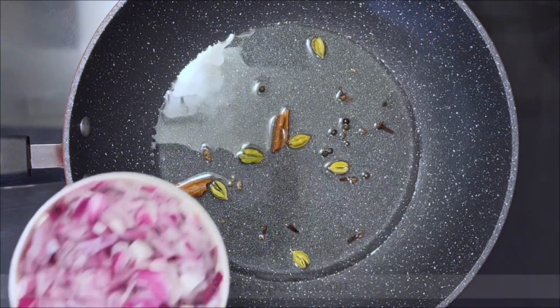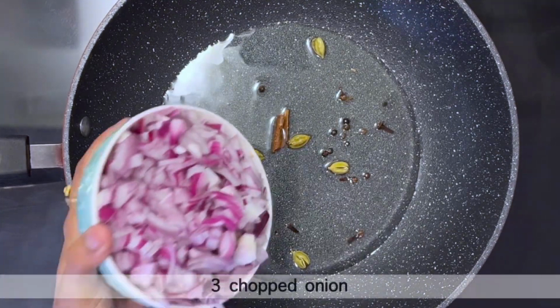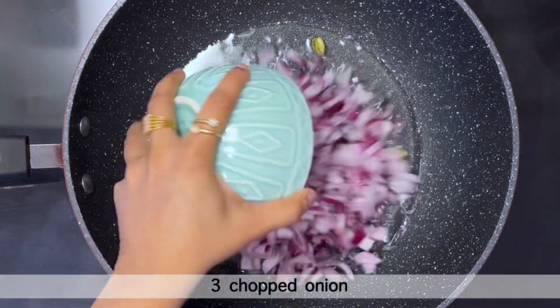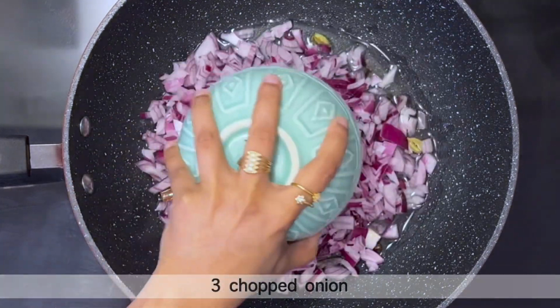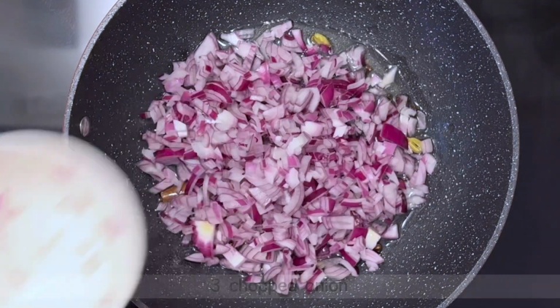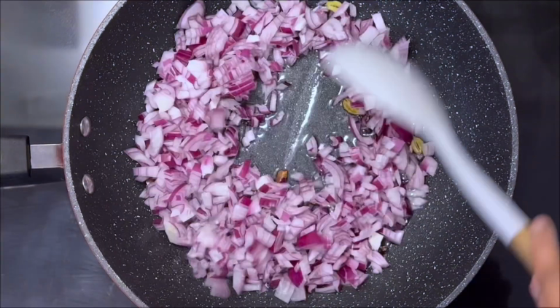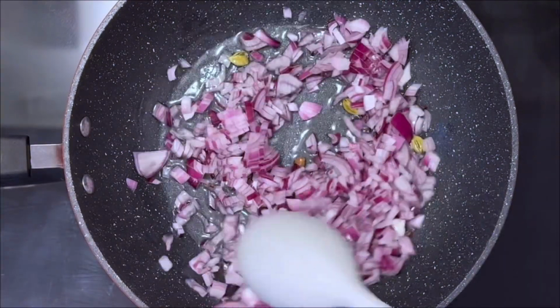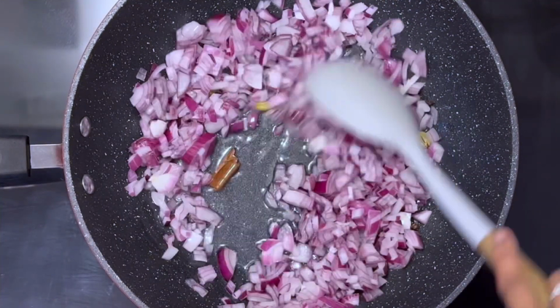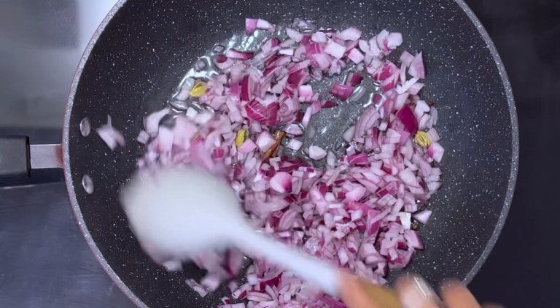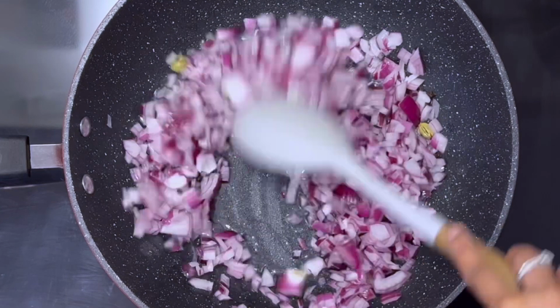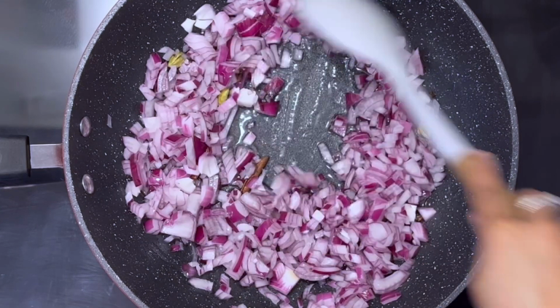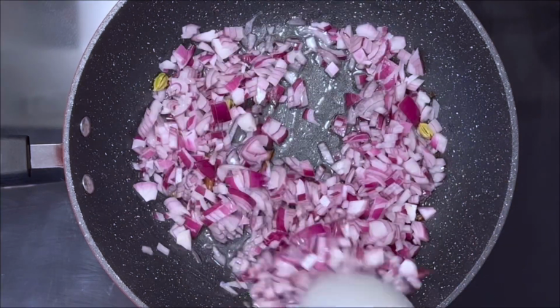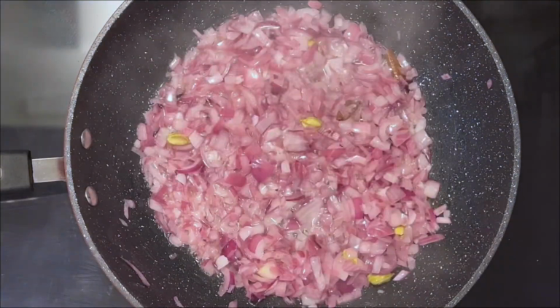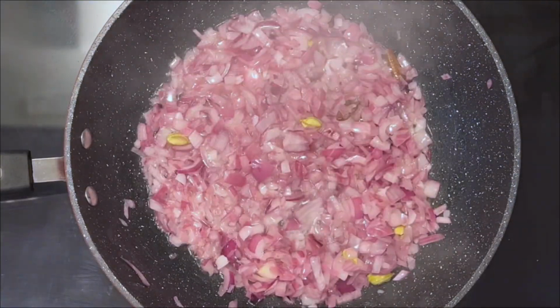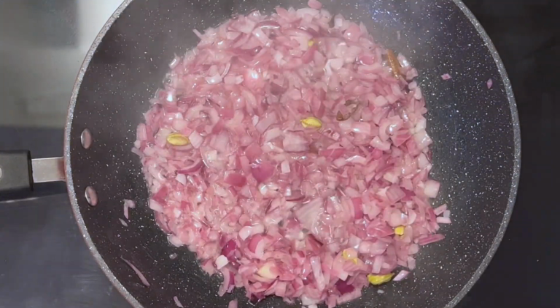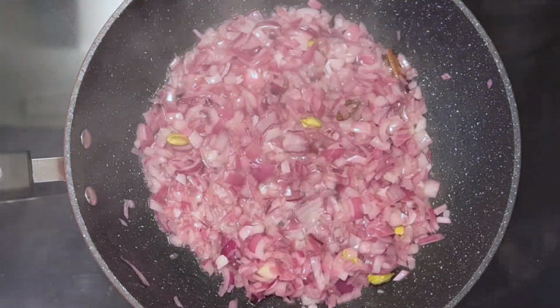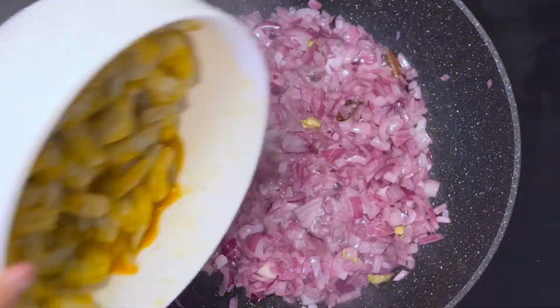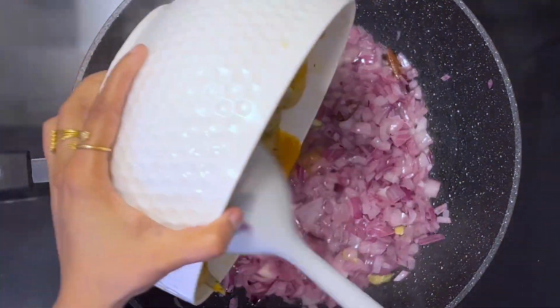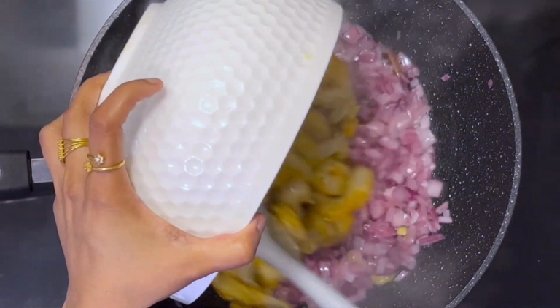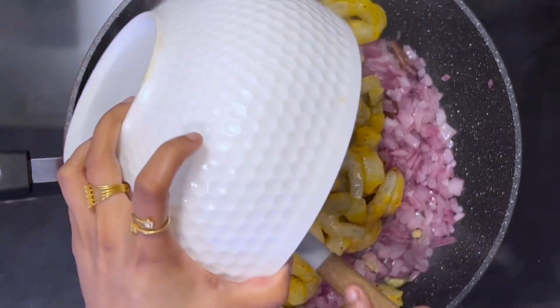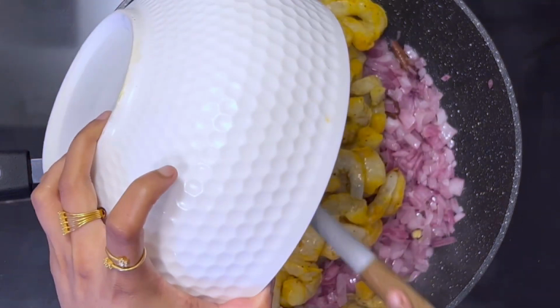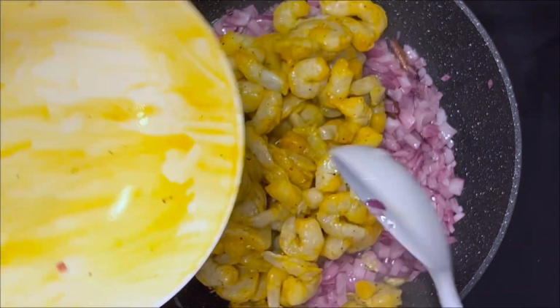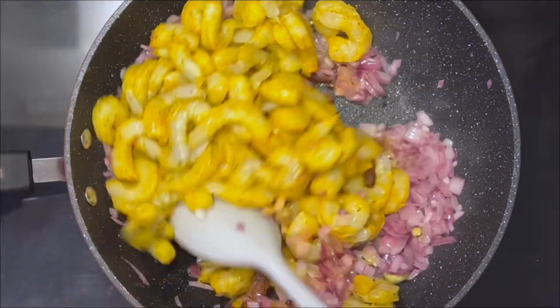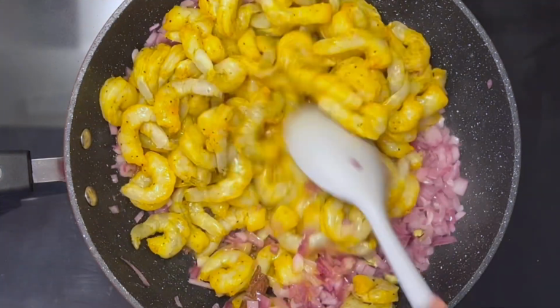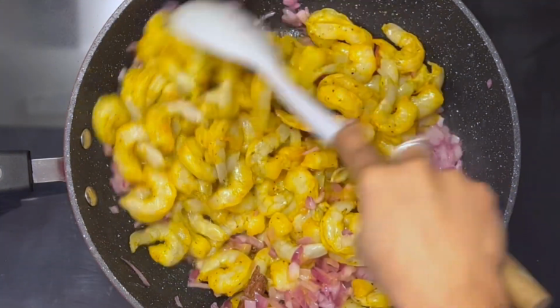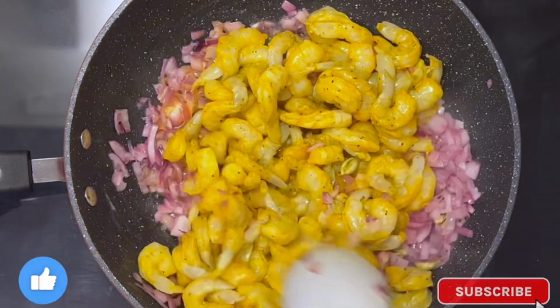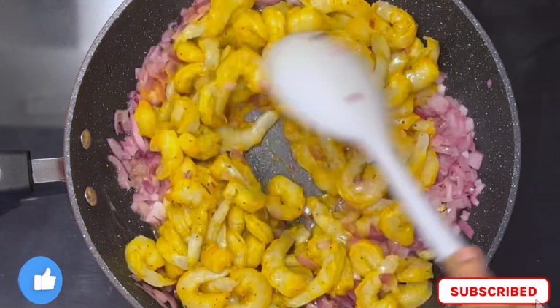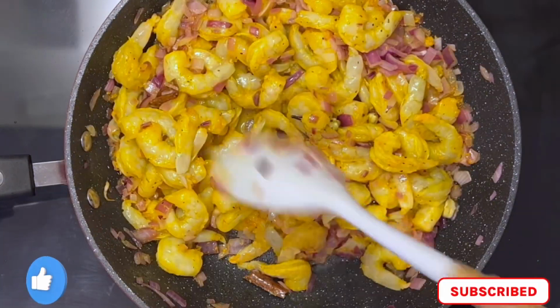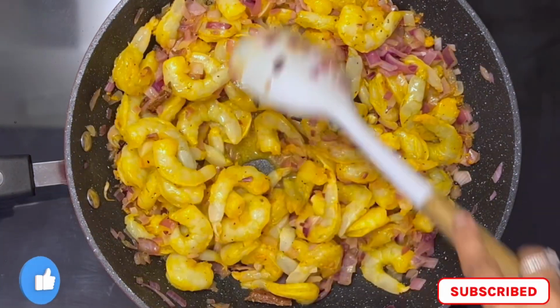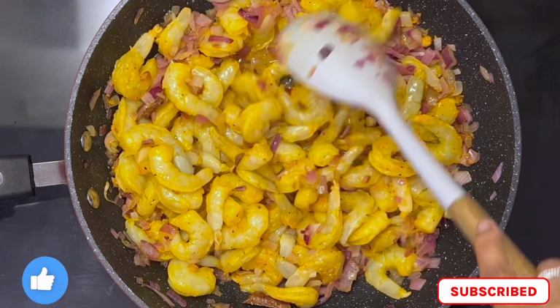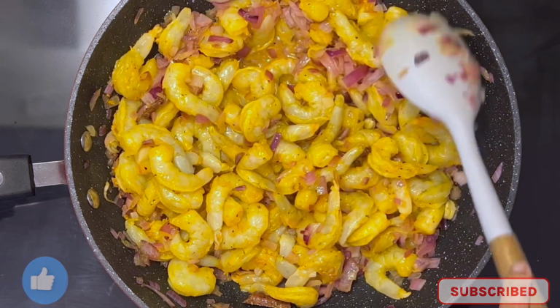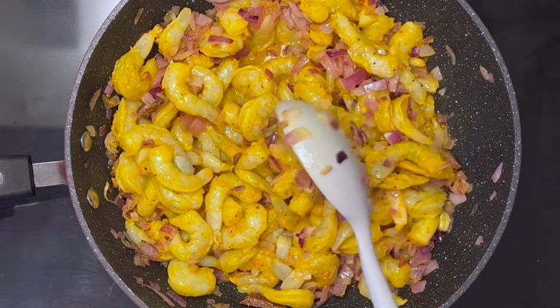Next, add 3 chopped onions and sauté on medium heat until the onions turn soft. Once the onions are soft, add the marinated shrimp. Sauté on medium heat for 3 minutes until the shrimps release water and are lightly cooked.